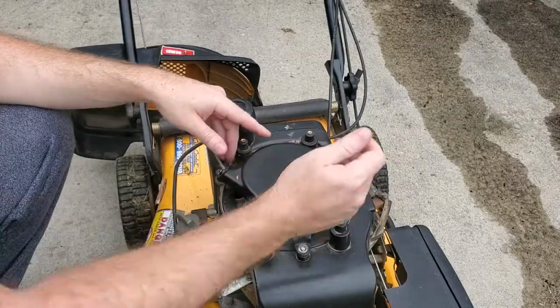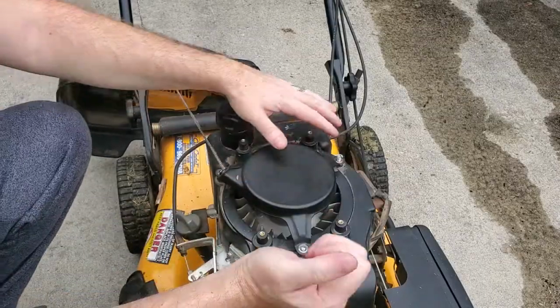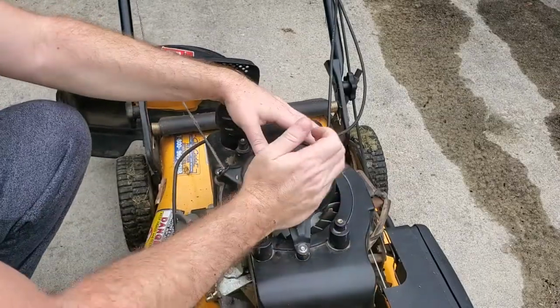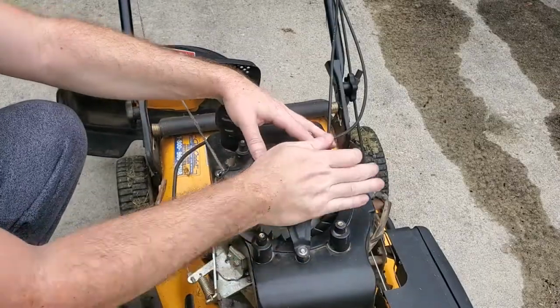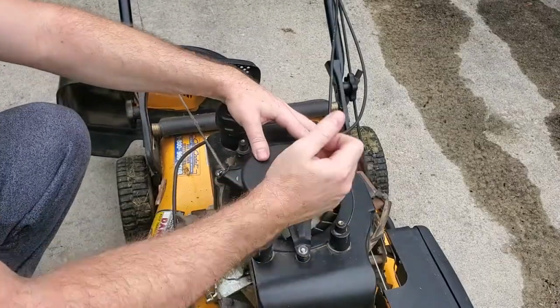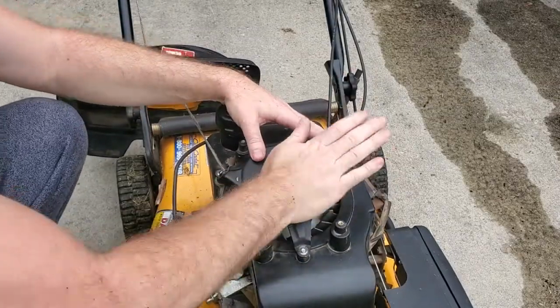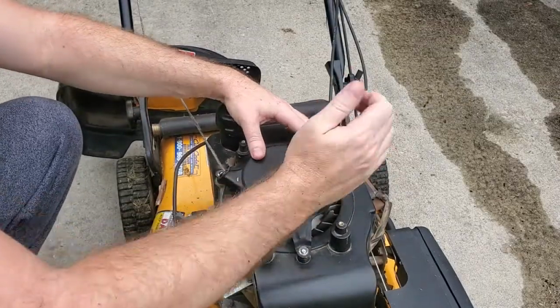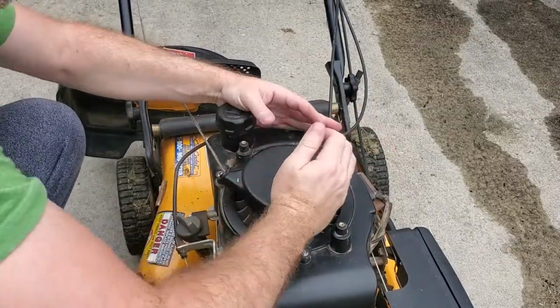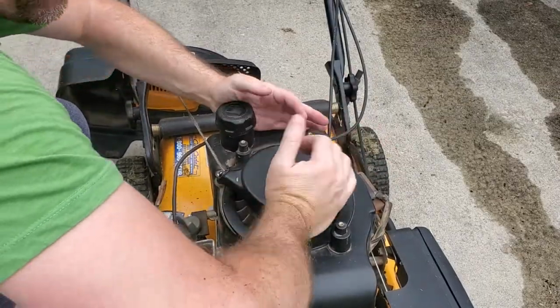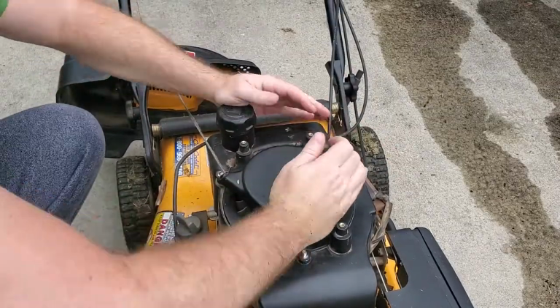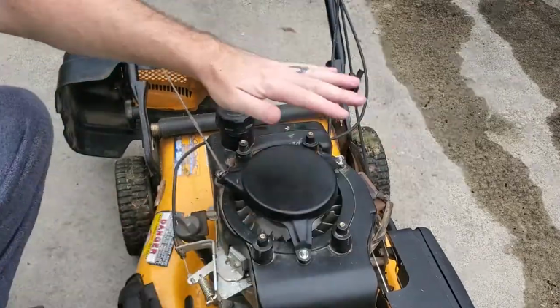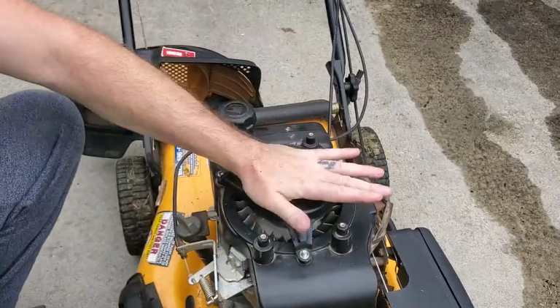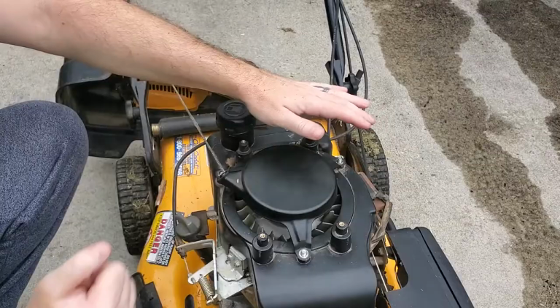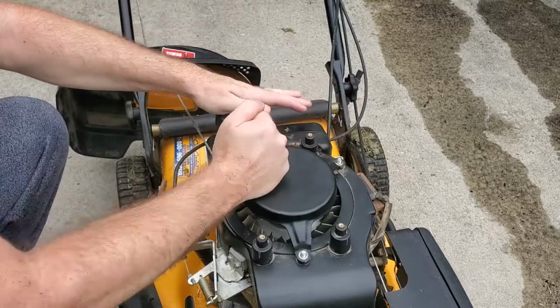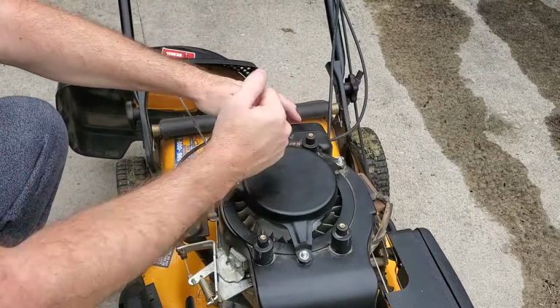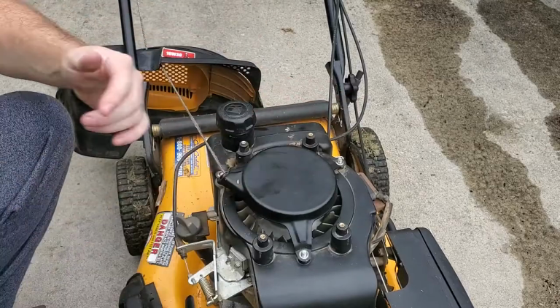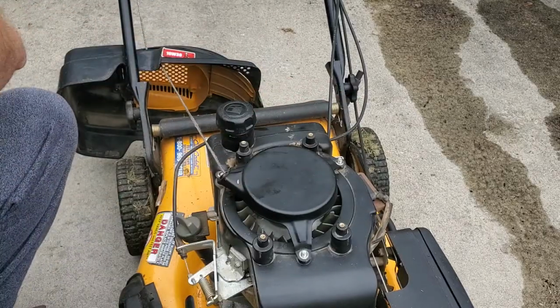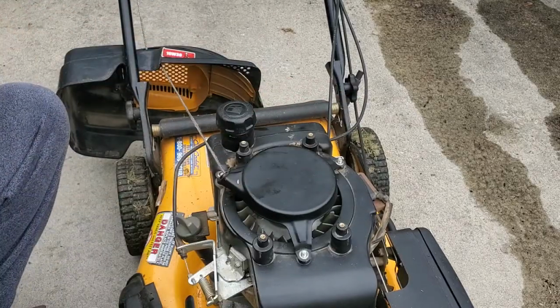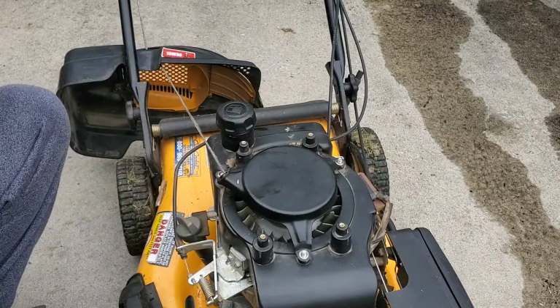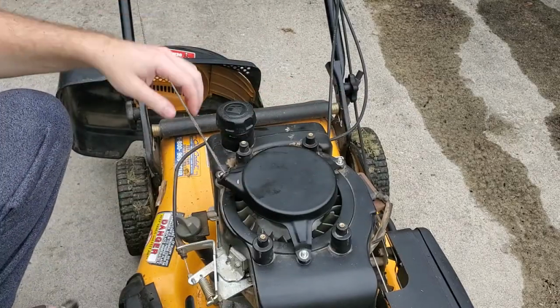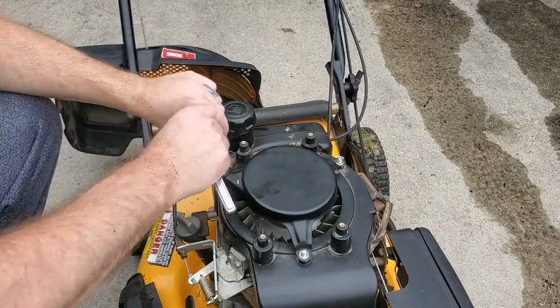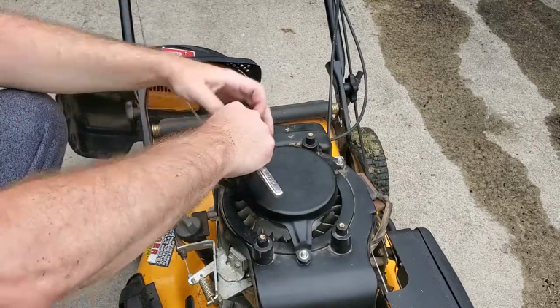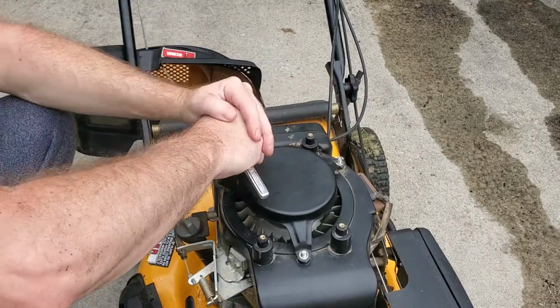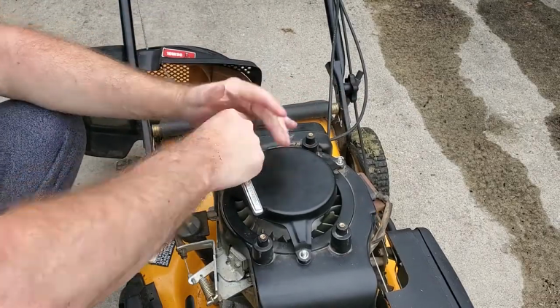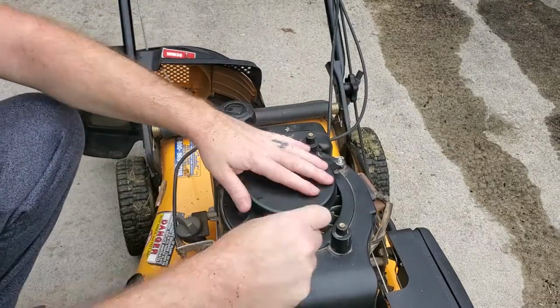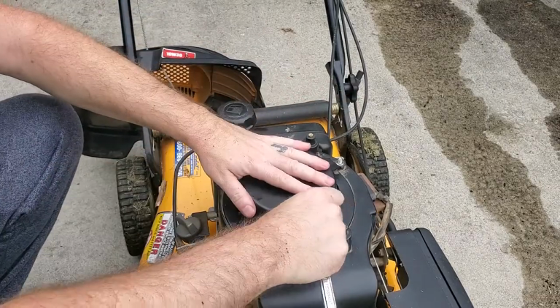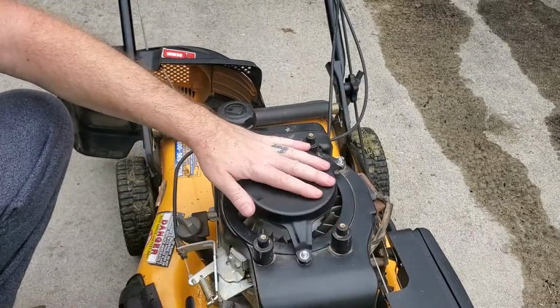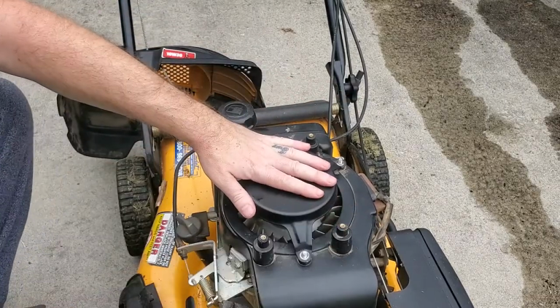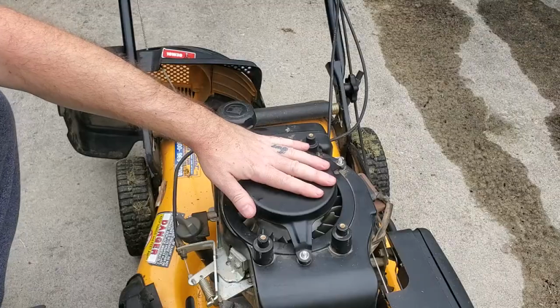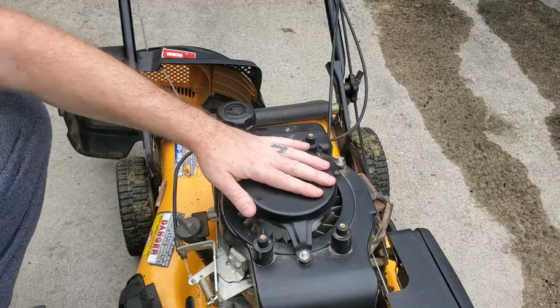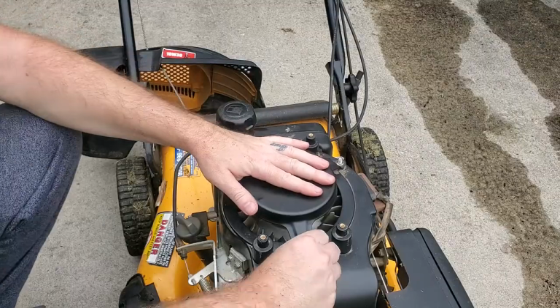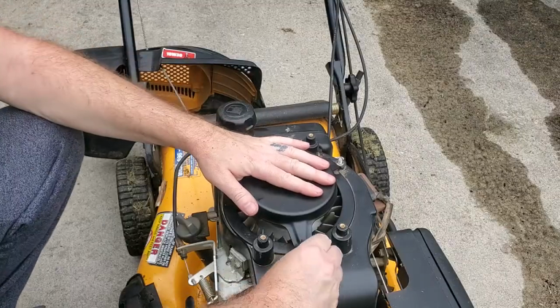Some people call those keys. Just put your bolt back on.